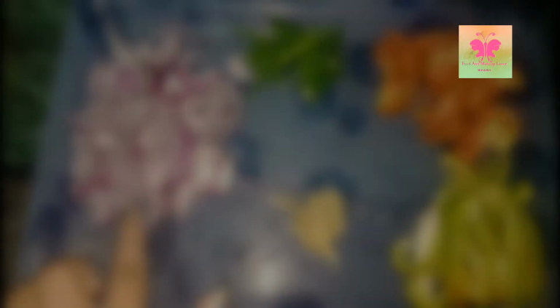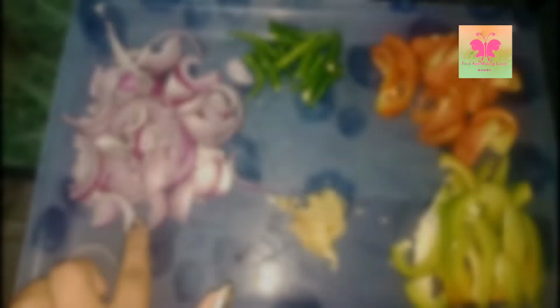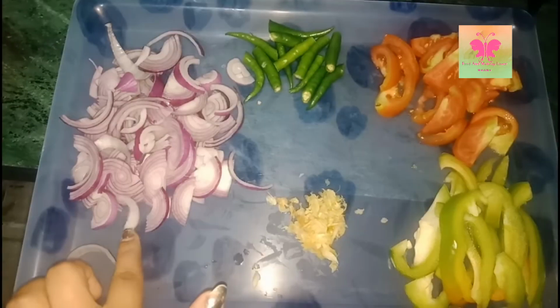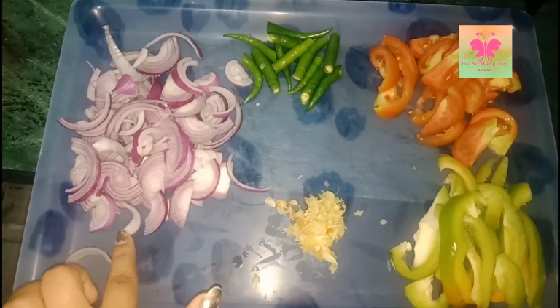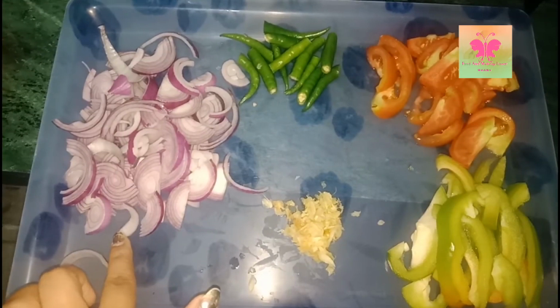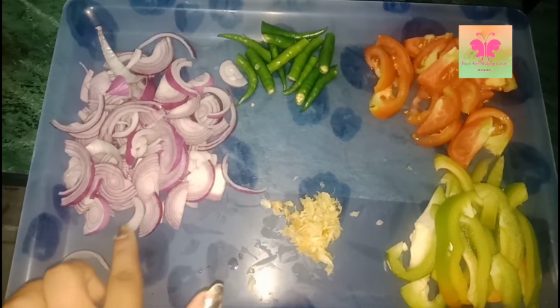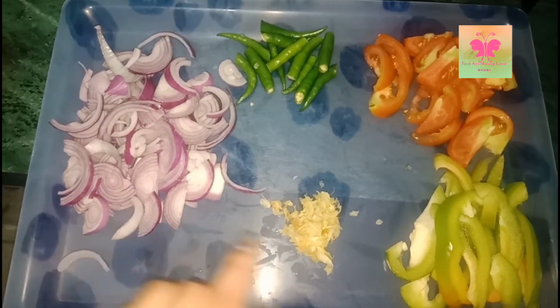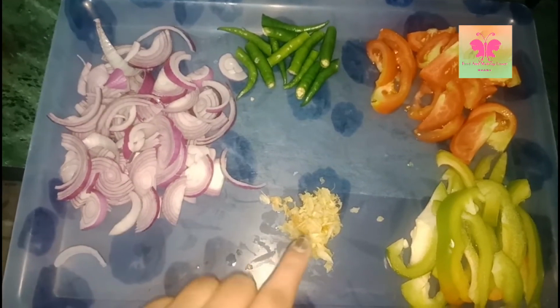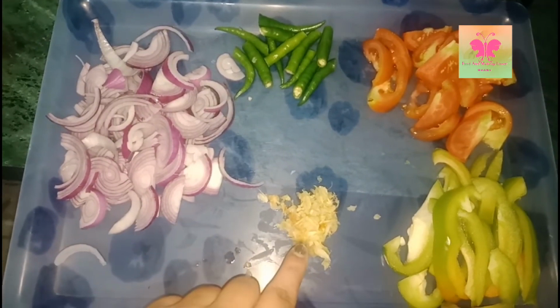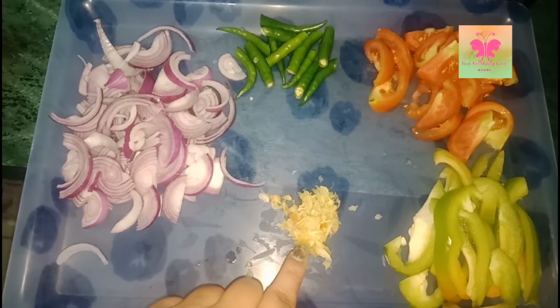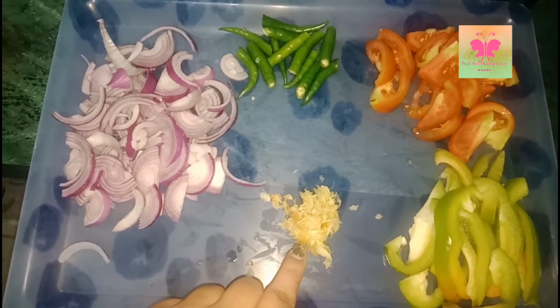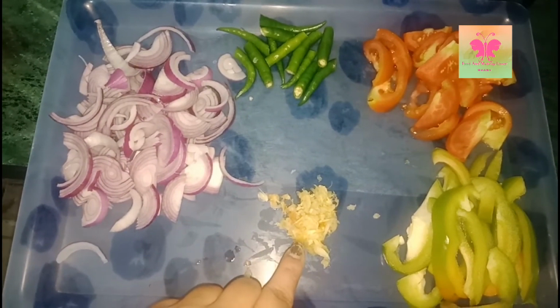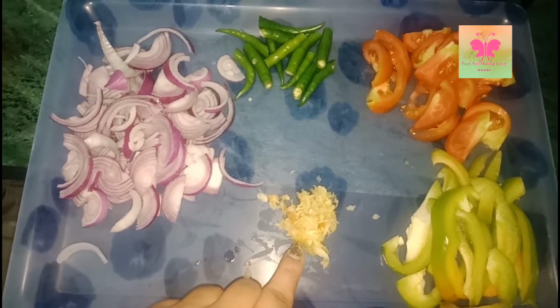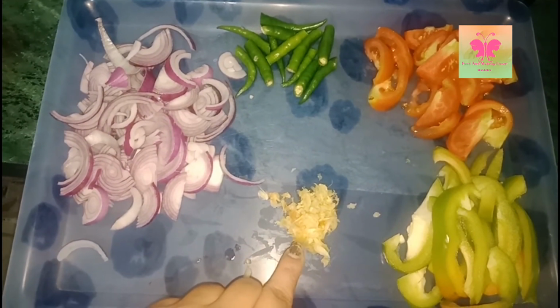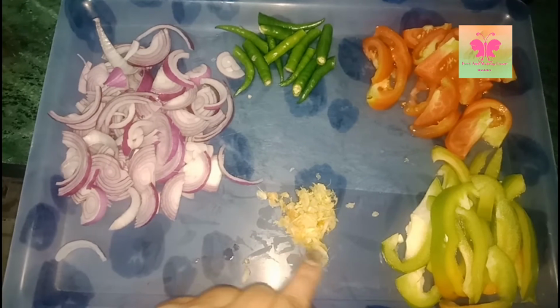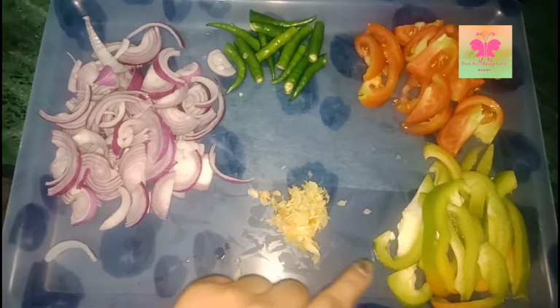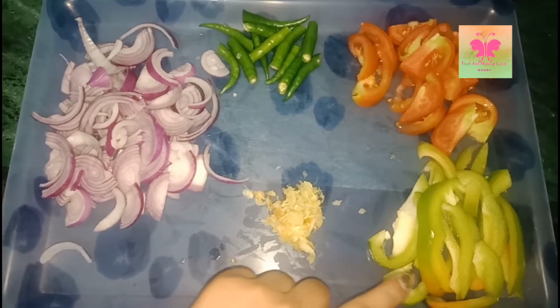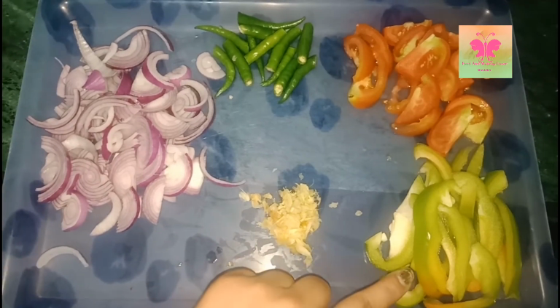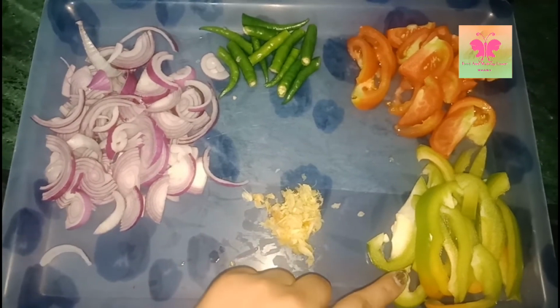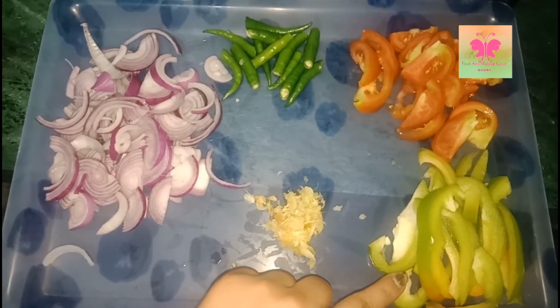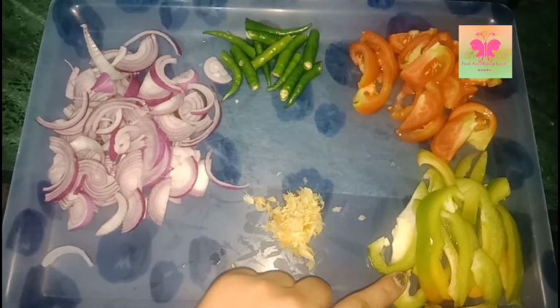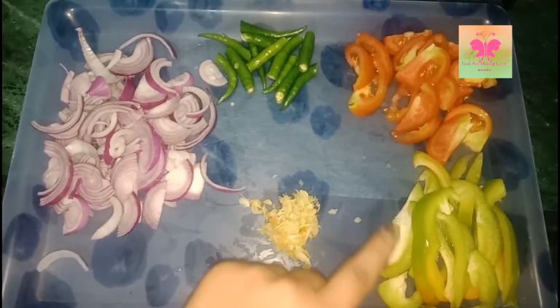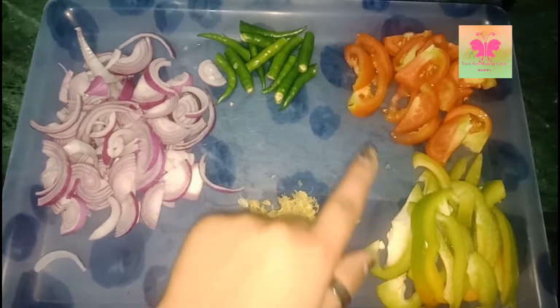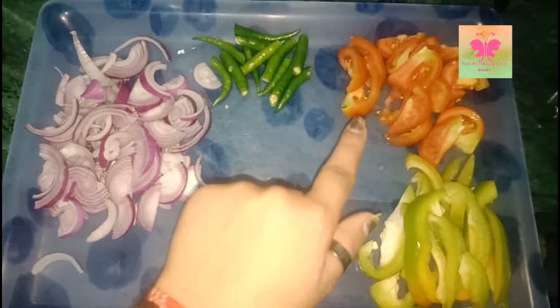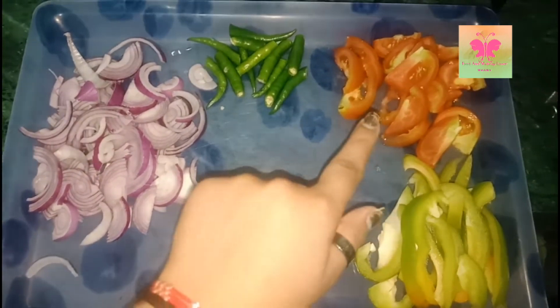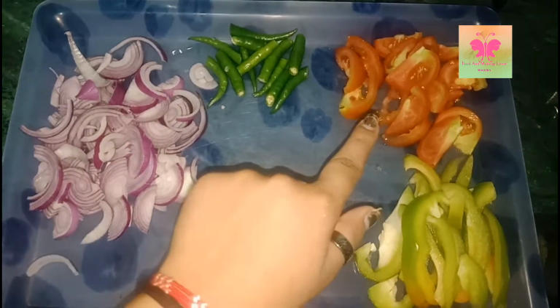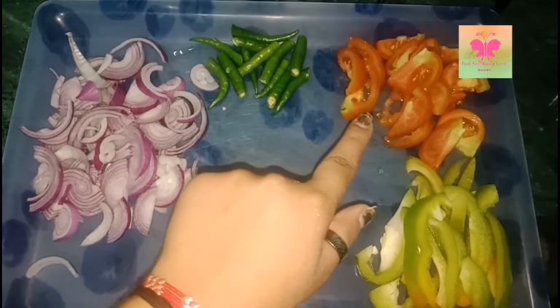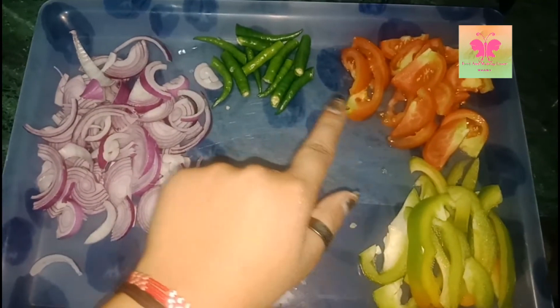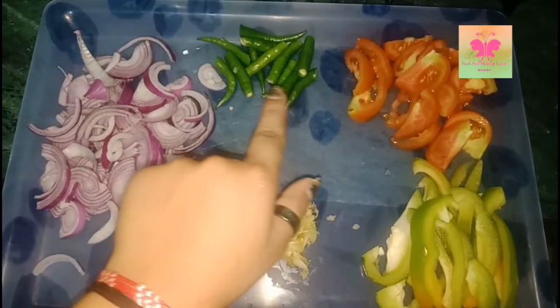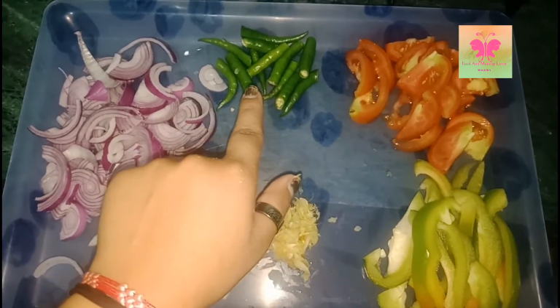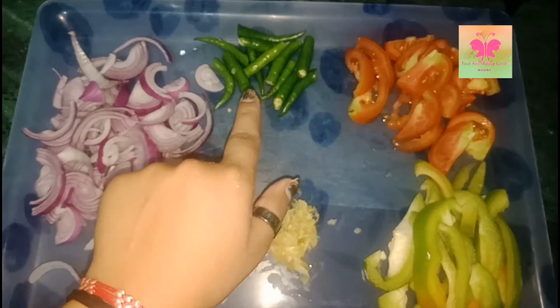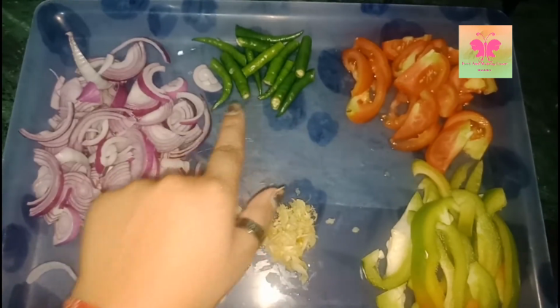So here I've taken chopped onions, crushed ginger and garlic, capsicum, tomatoes, and chilies.